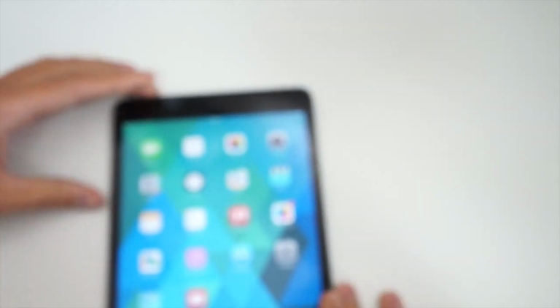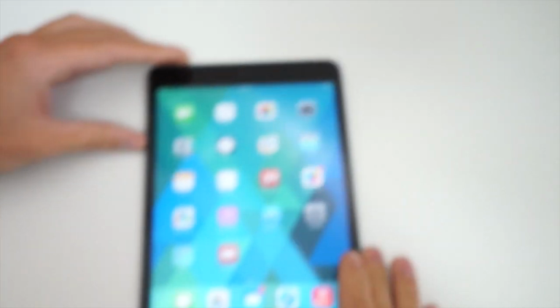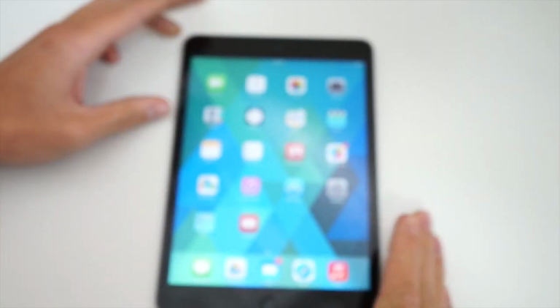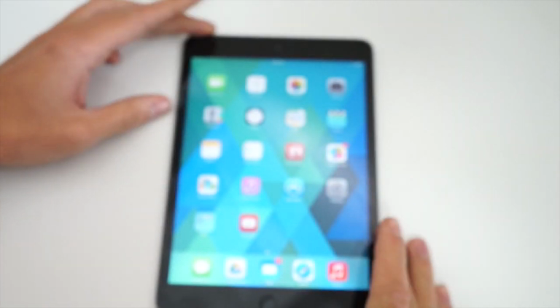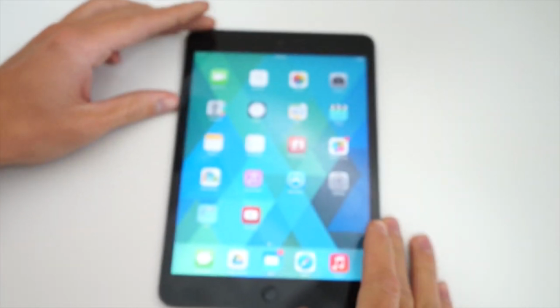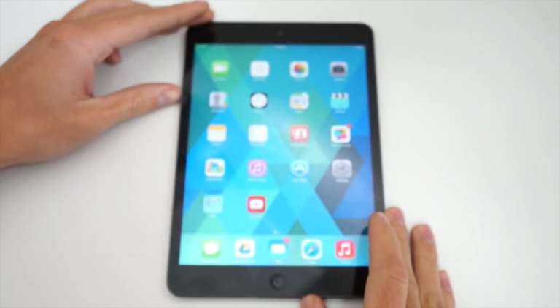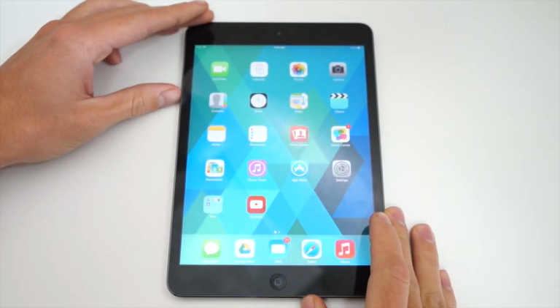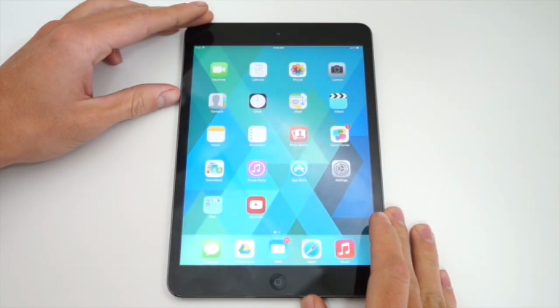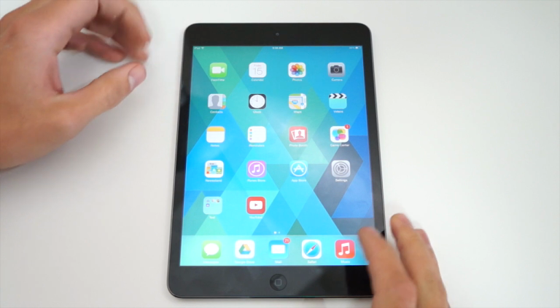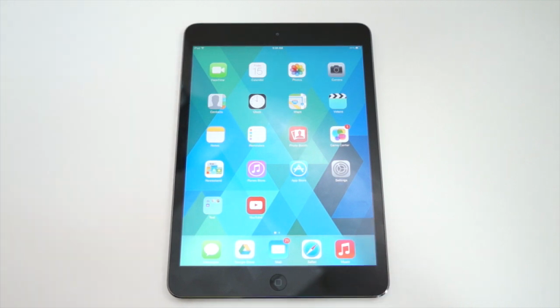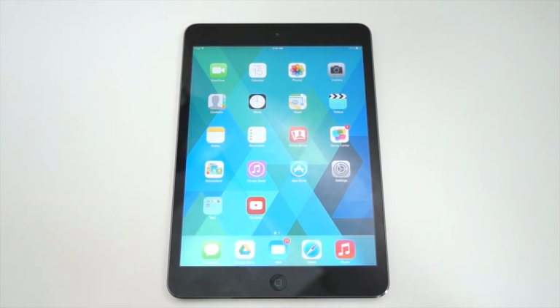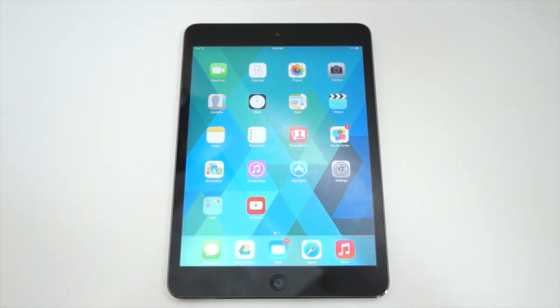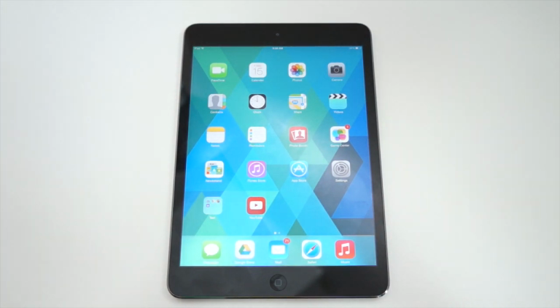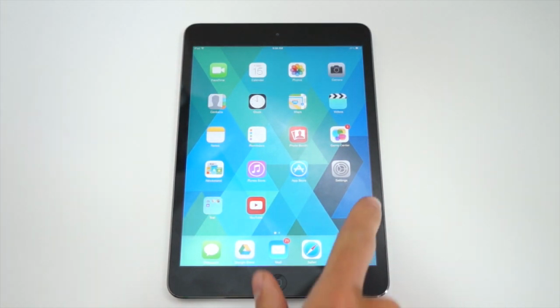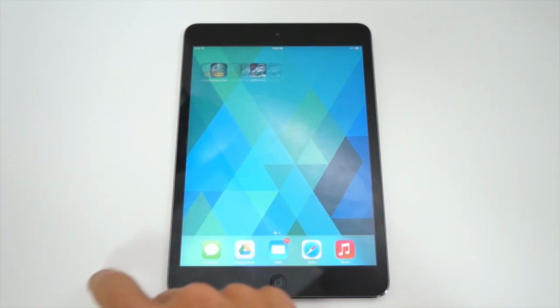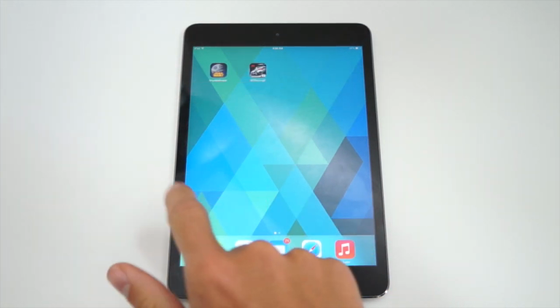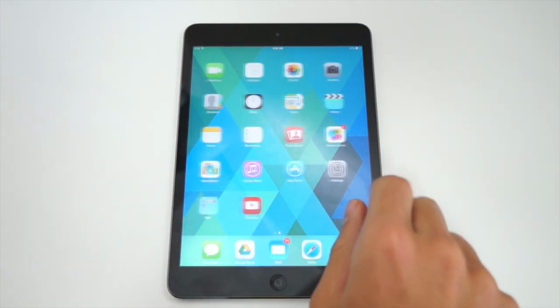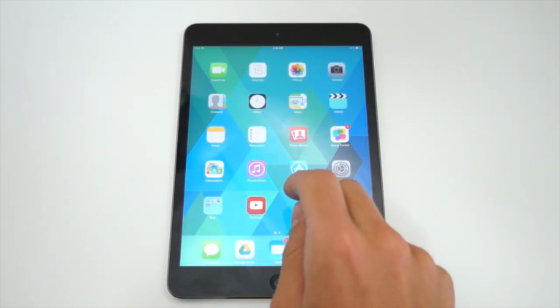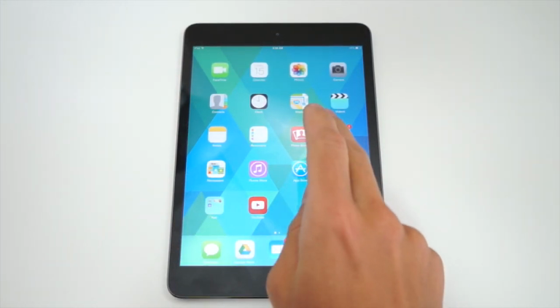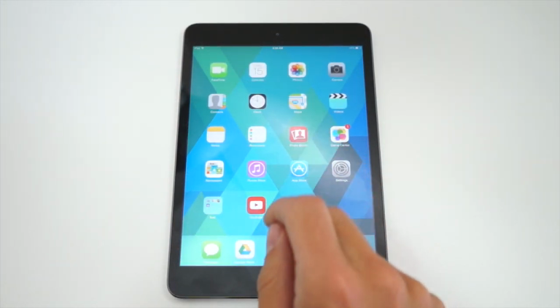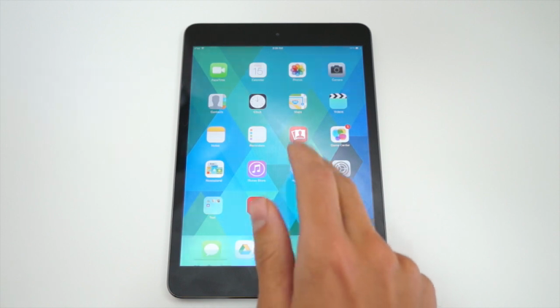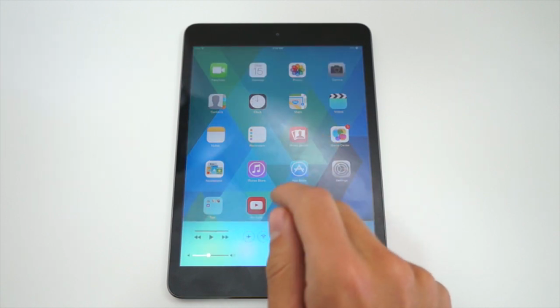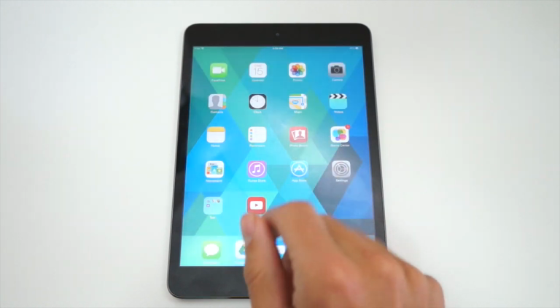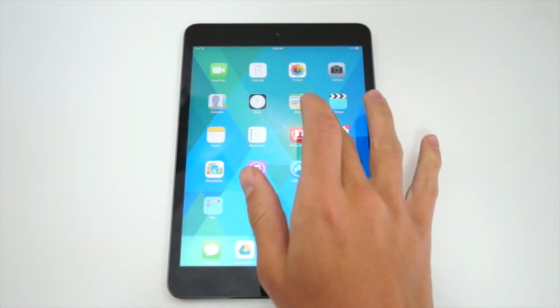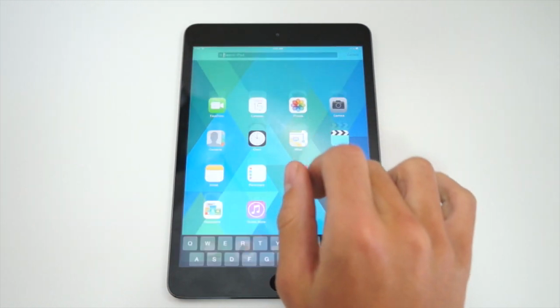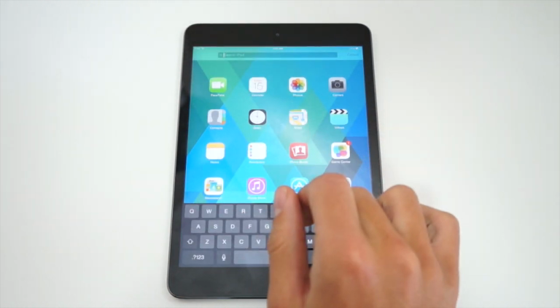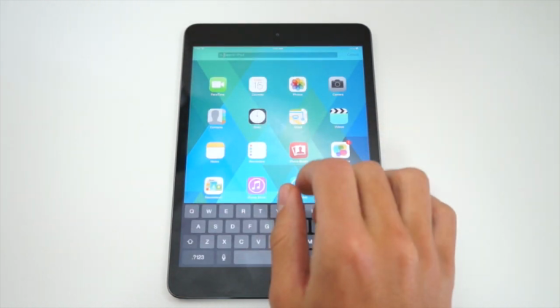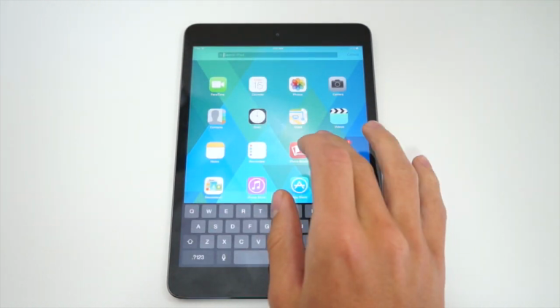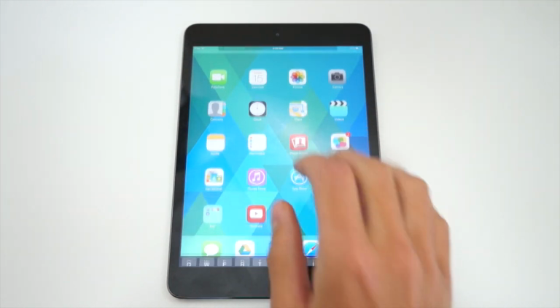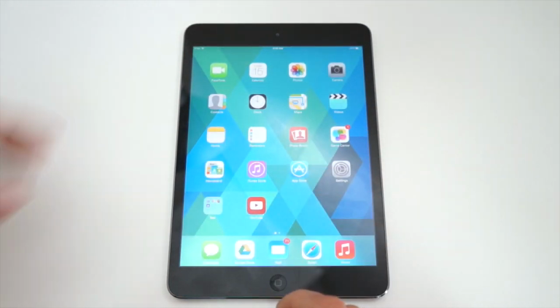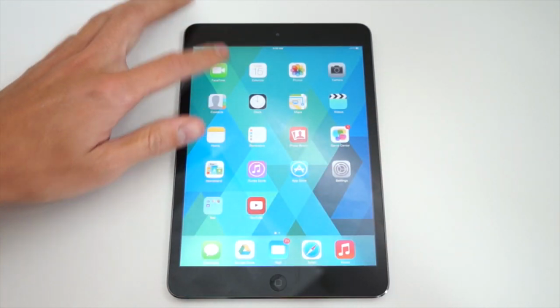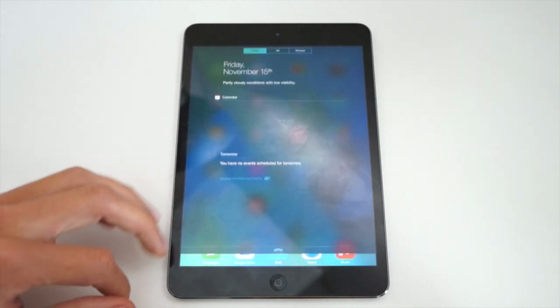Hey guys, what is going on? Carl here and we are taking a look at the brand new iPad Mini with Retina display. It came out earlier this week and I've used it intensively over the past couple of days. I'll give you my full review and thoughts on Apple's latest 7-inch tablet.